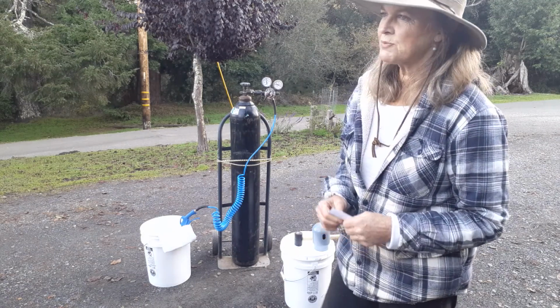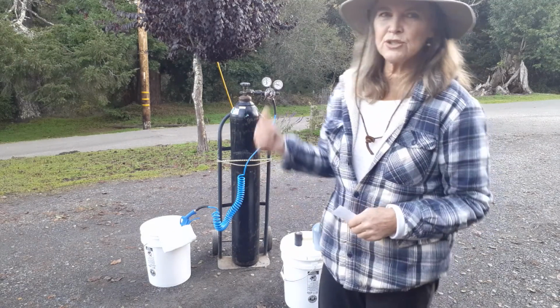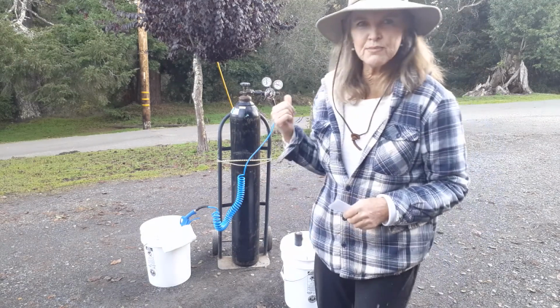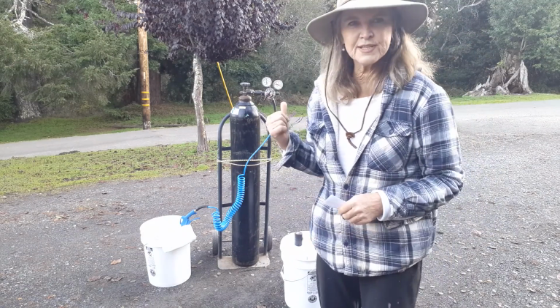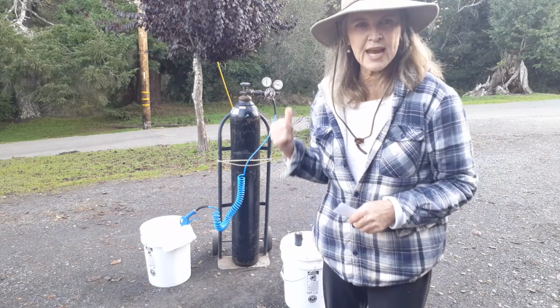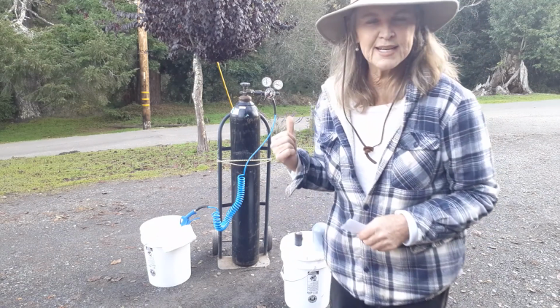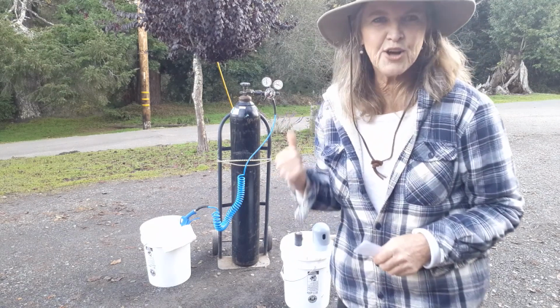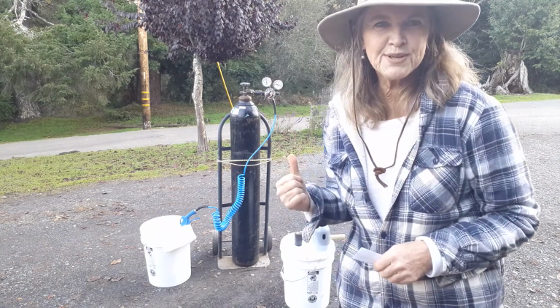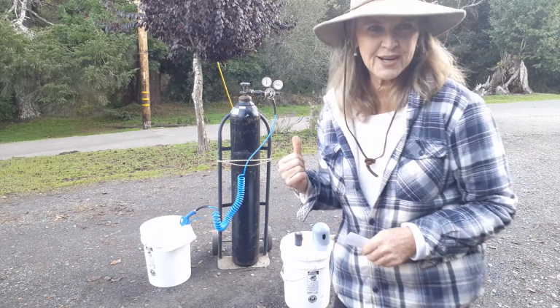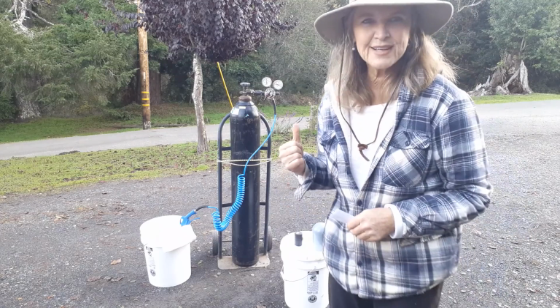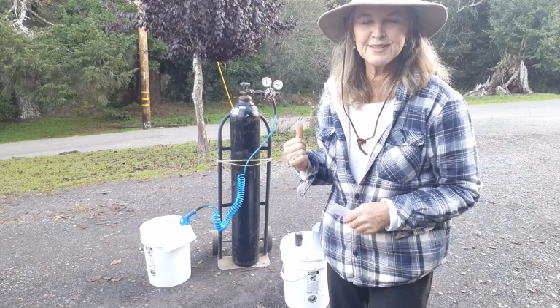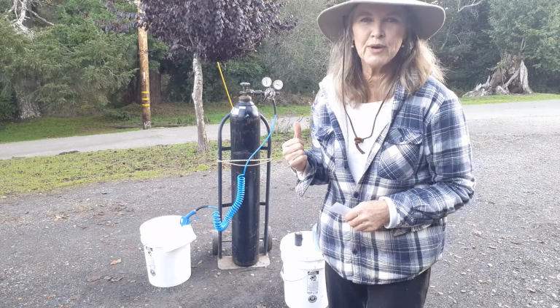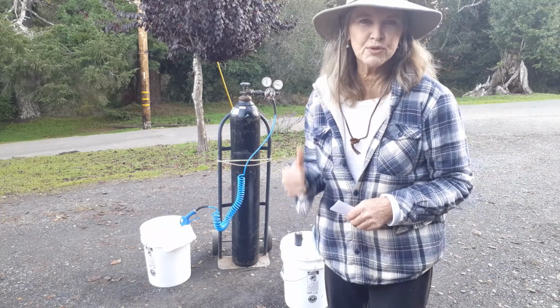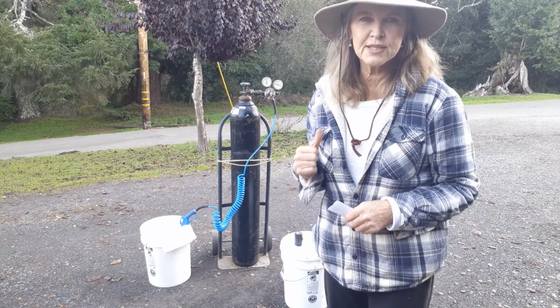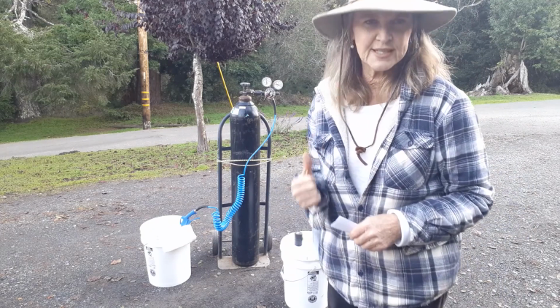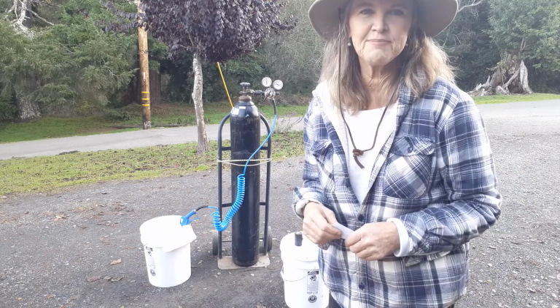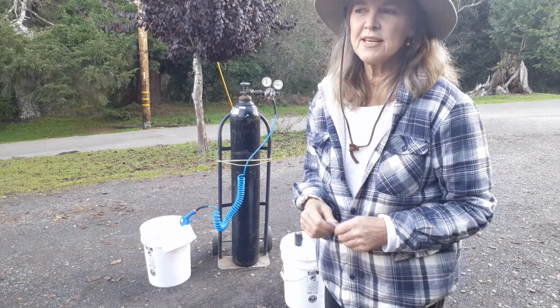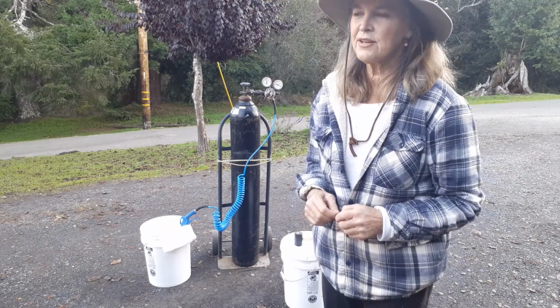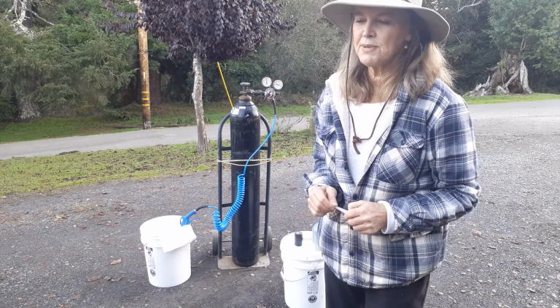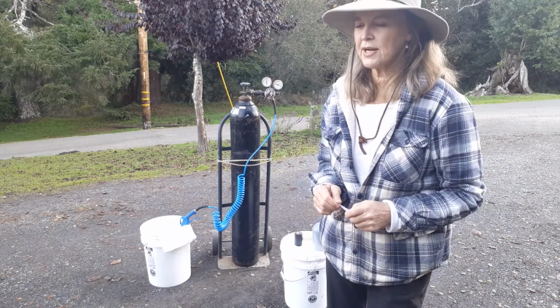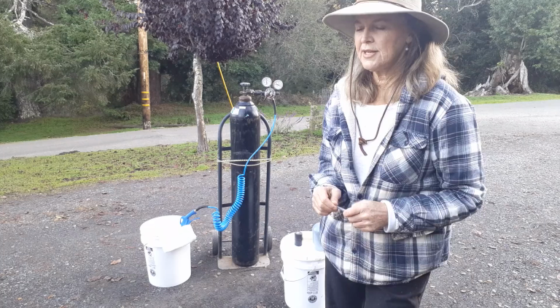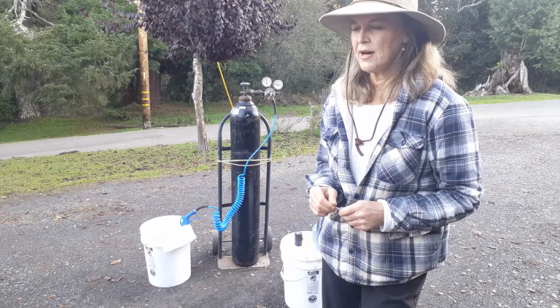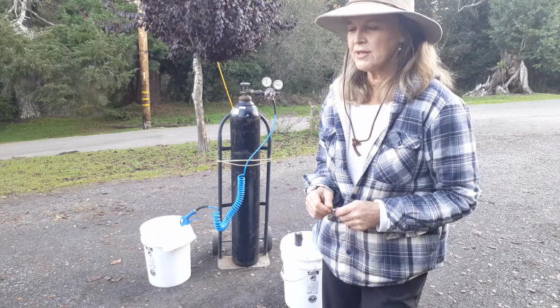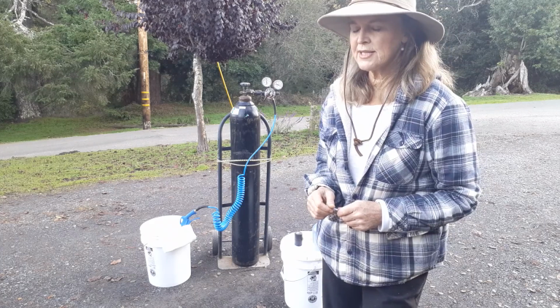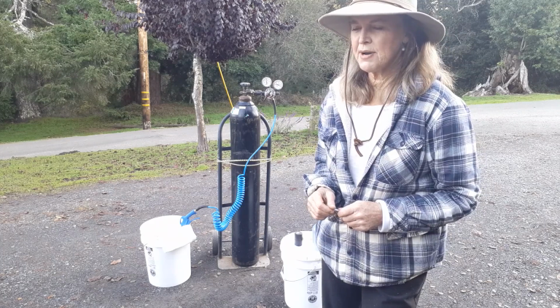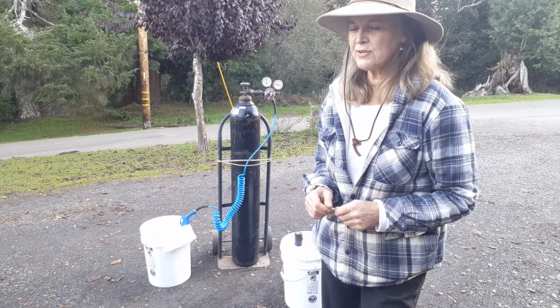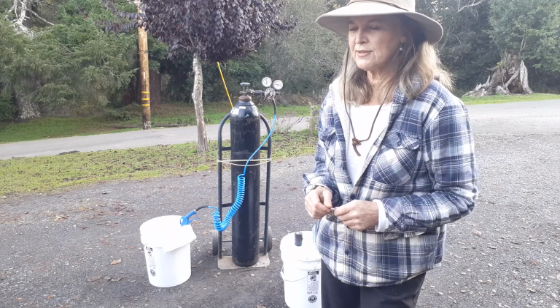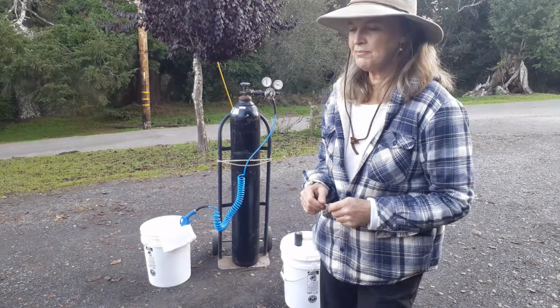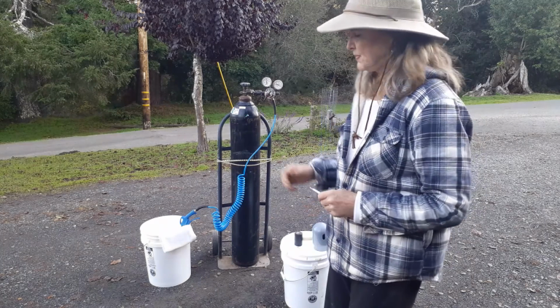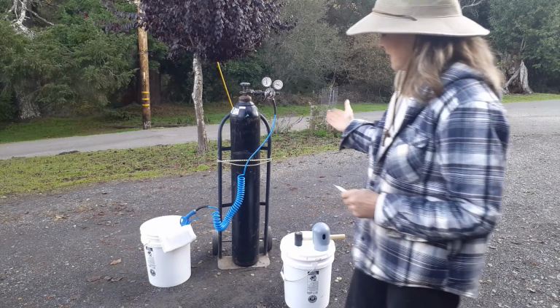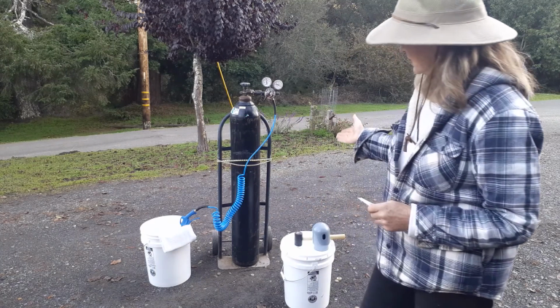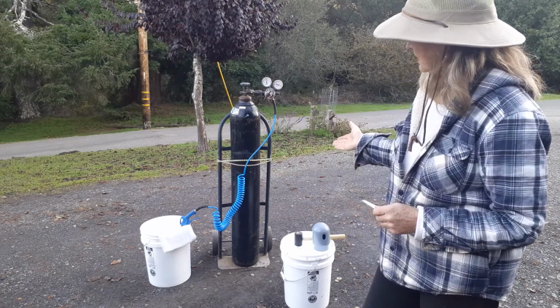For transportation — you want to move this tank in an open truck. That's the legal way to move the tank, in an open bed truck.